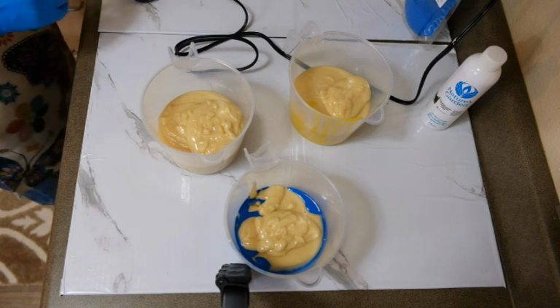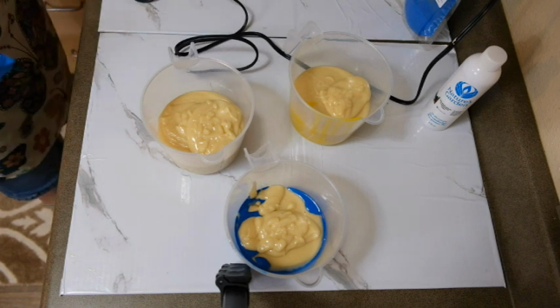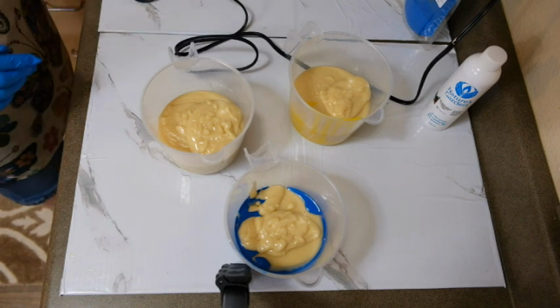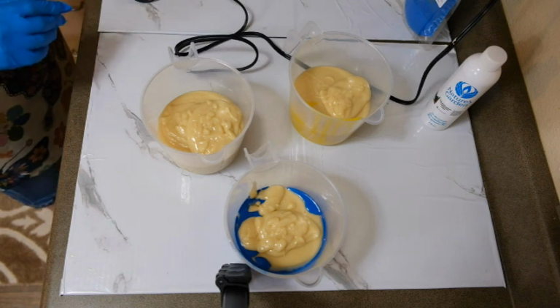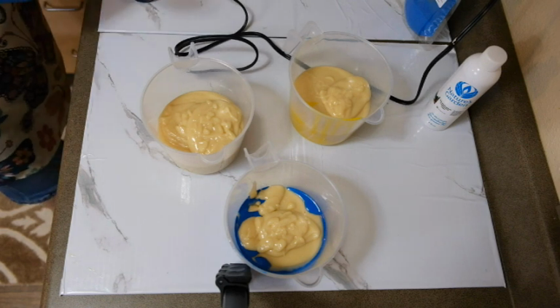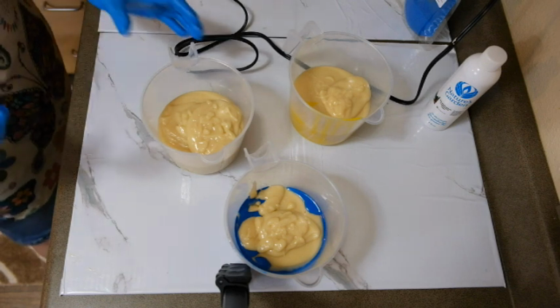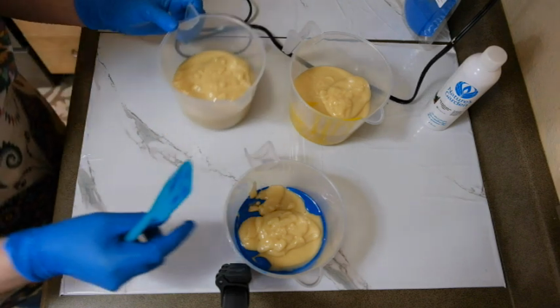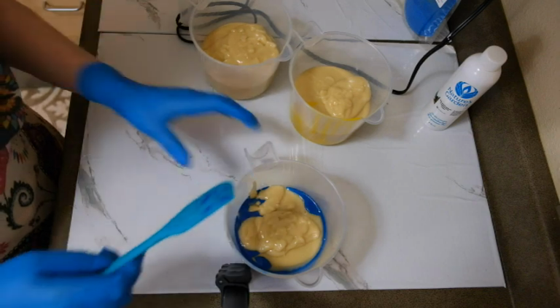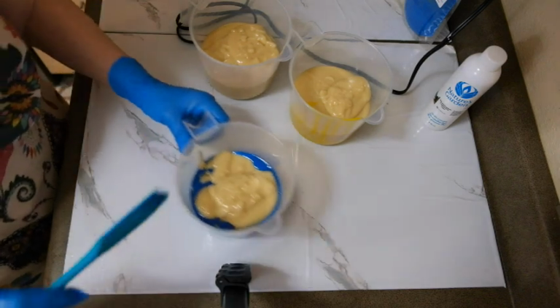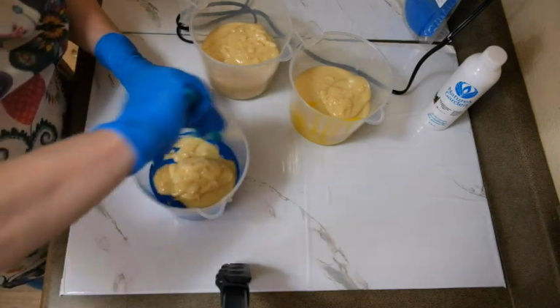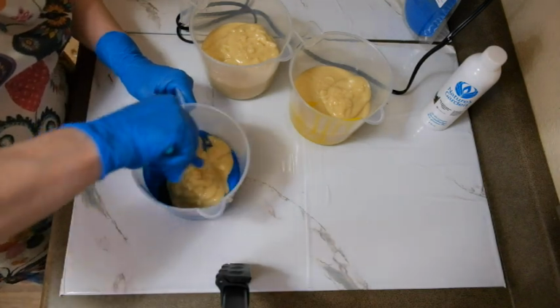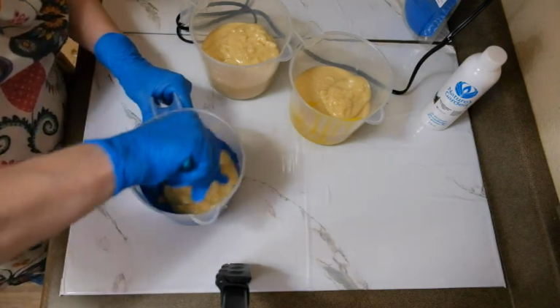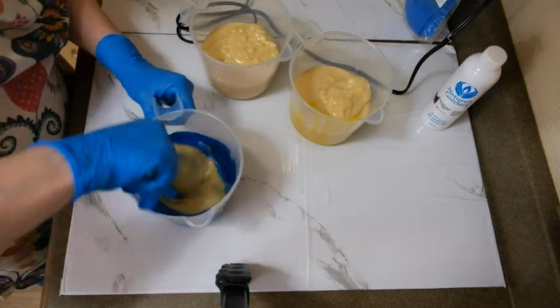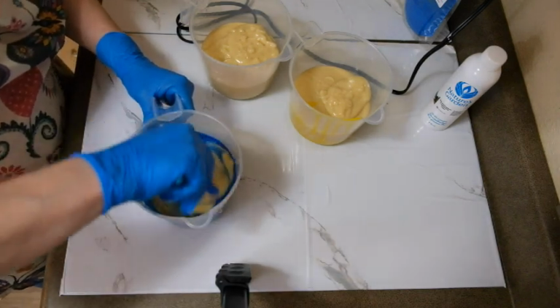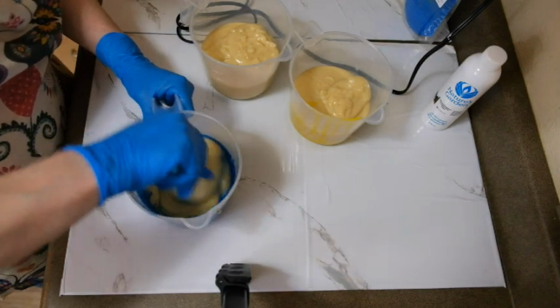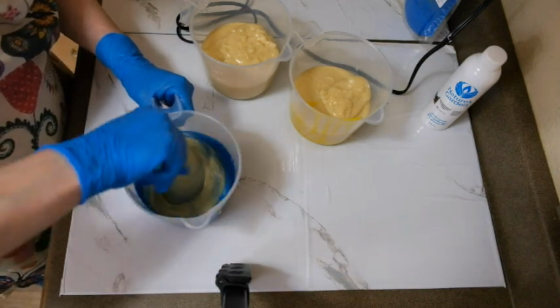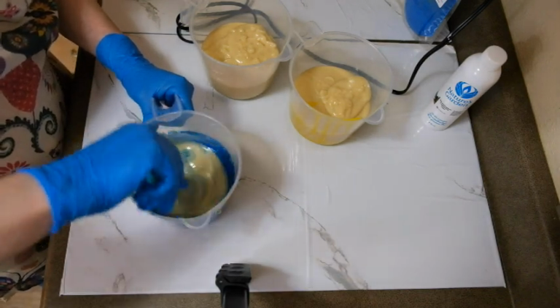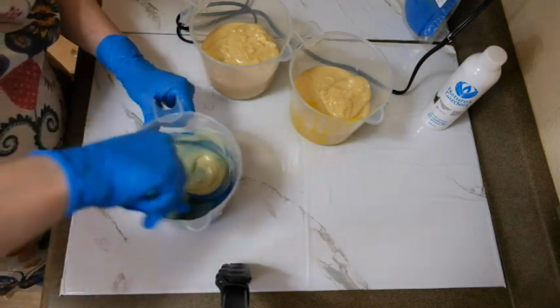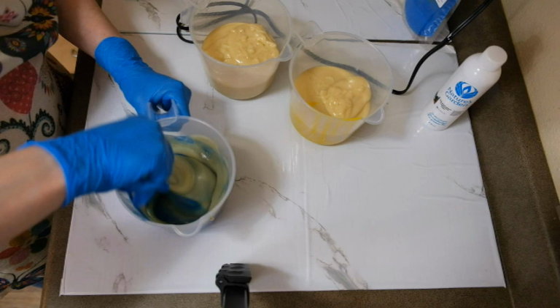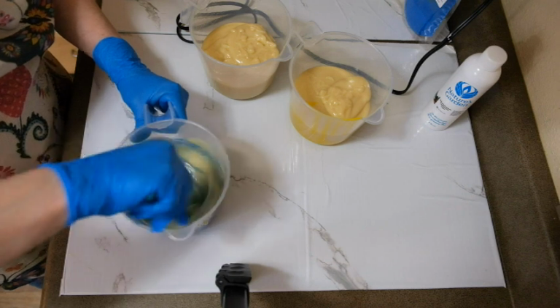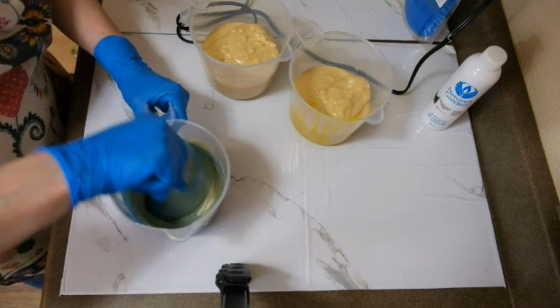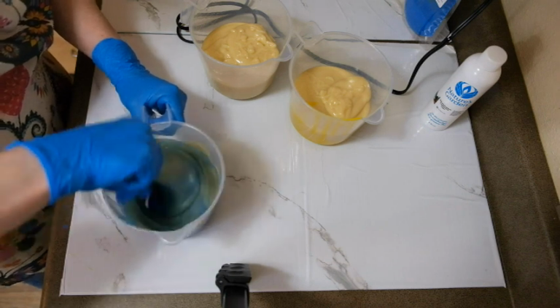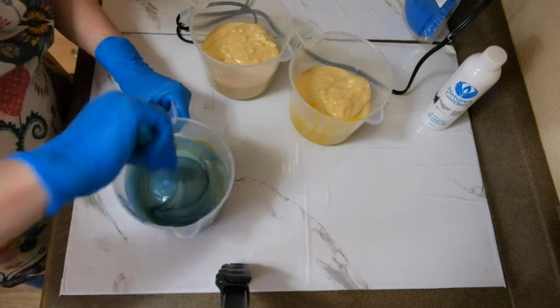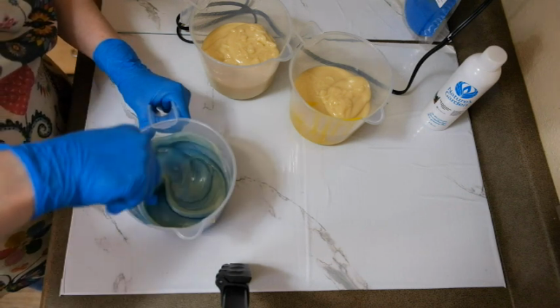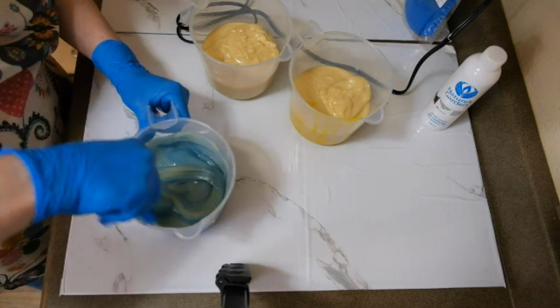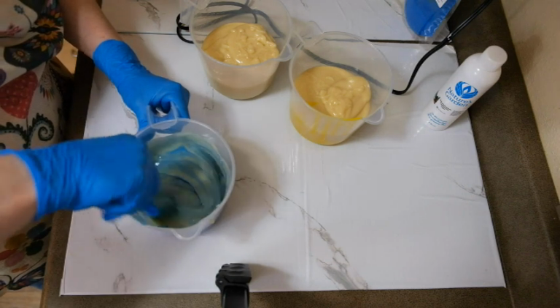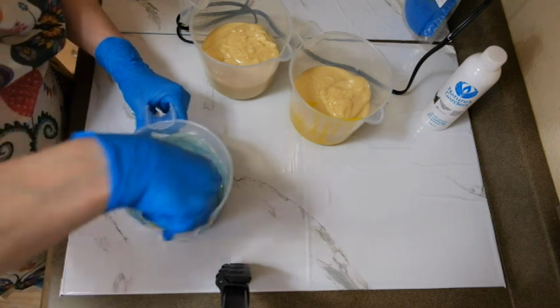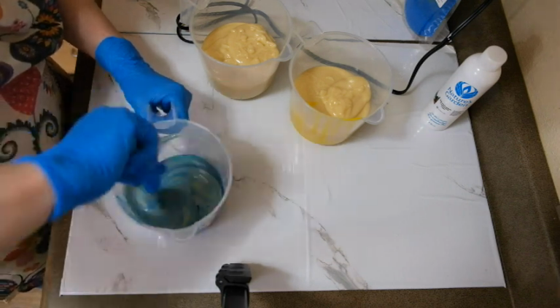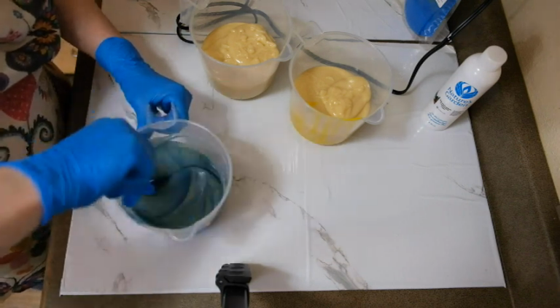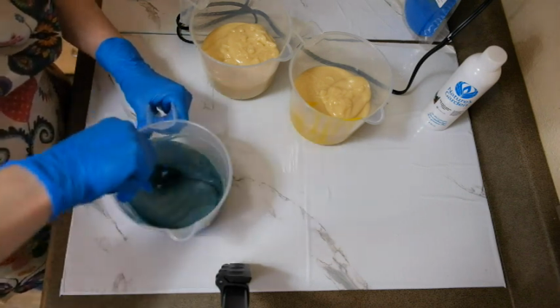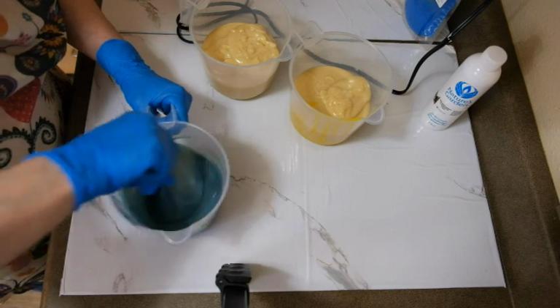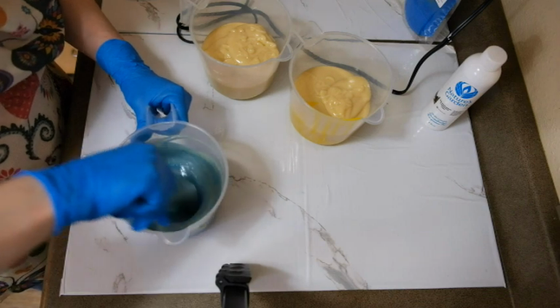I don't think I'm going to be able to stick blend anymore, so I'm going to try to mix this with my hand now. If I stick blend anymore it's going to get way too thick — I don't think it's going to work.